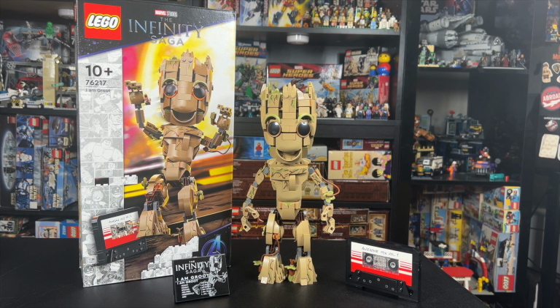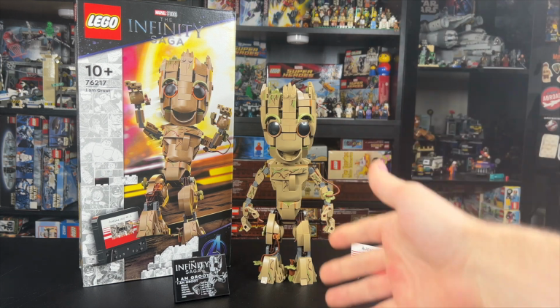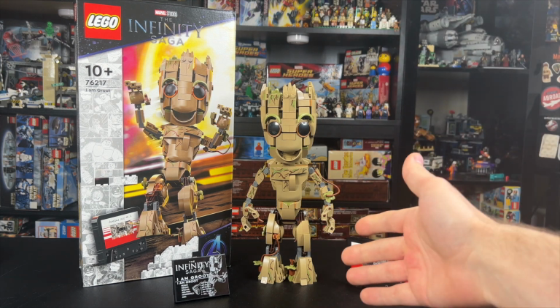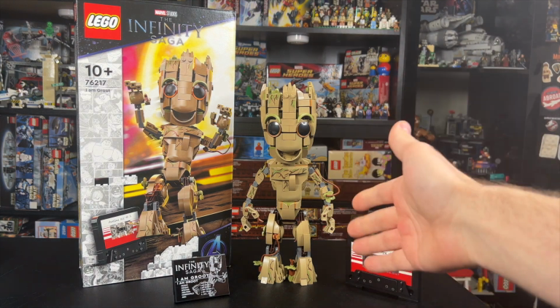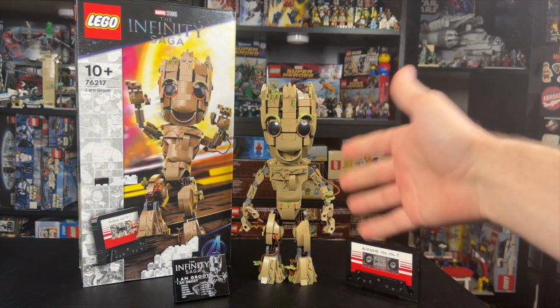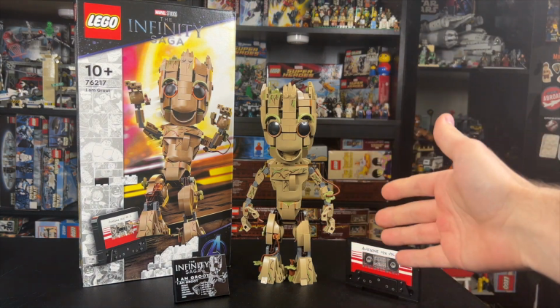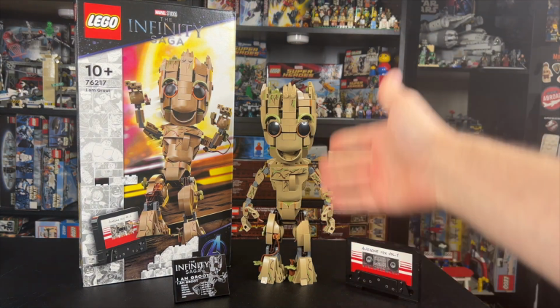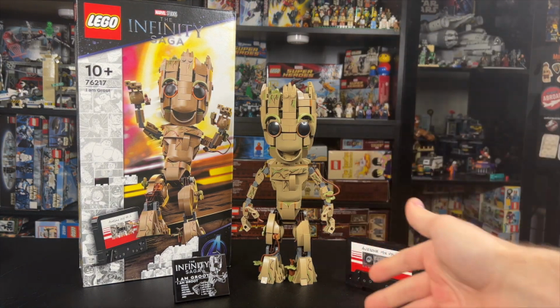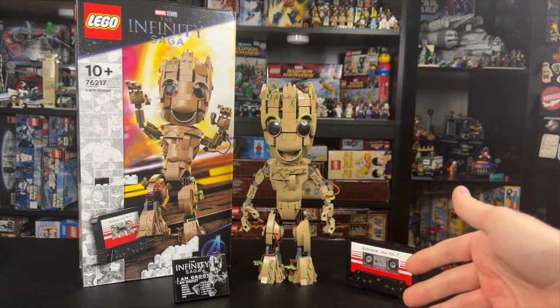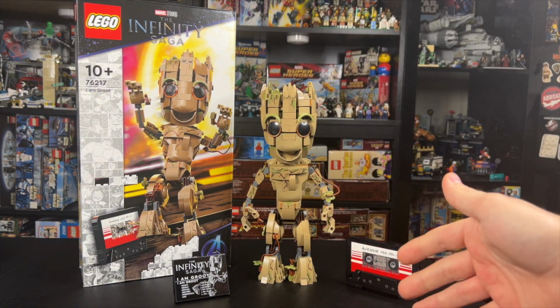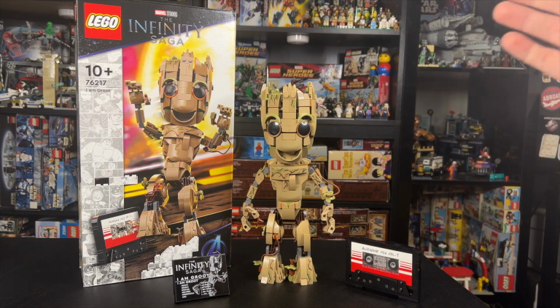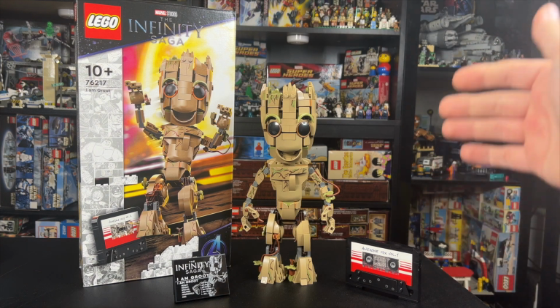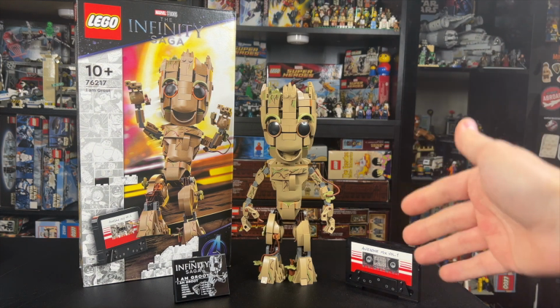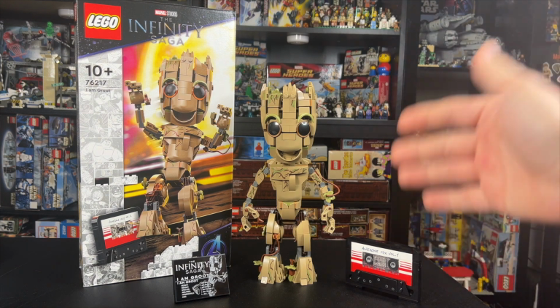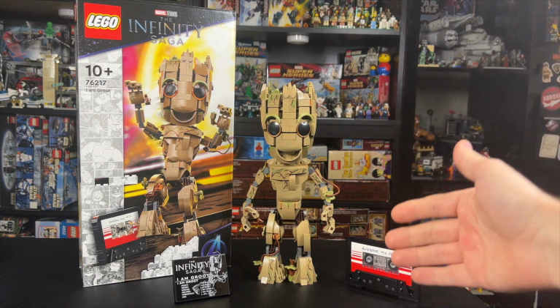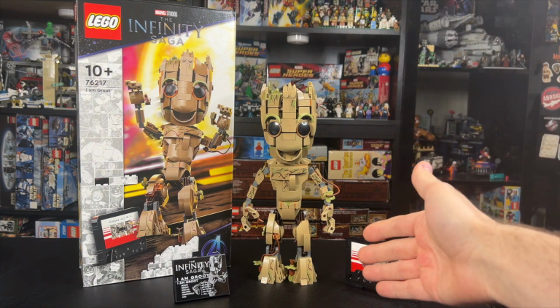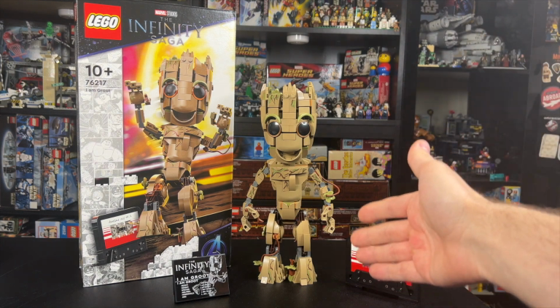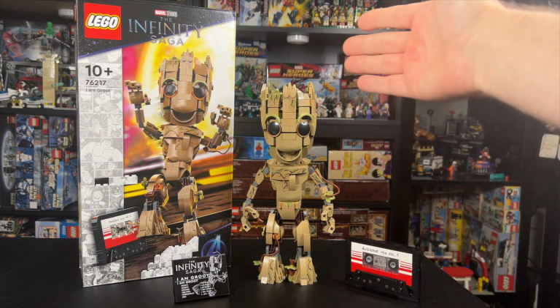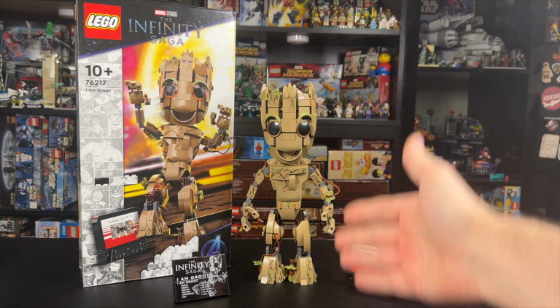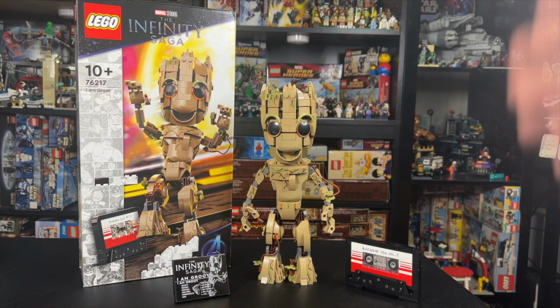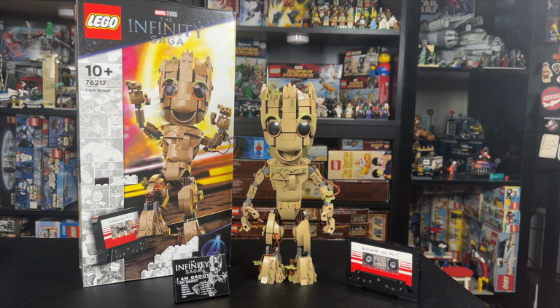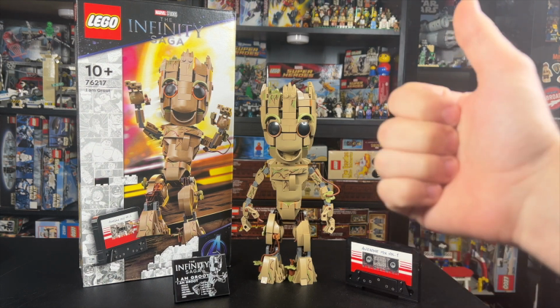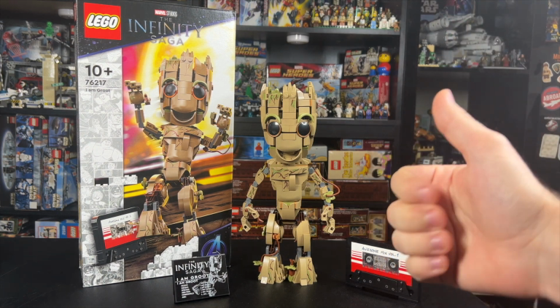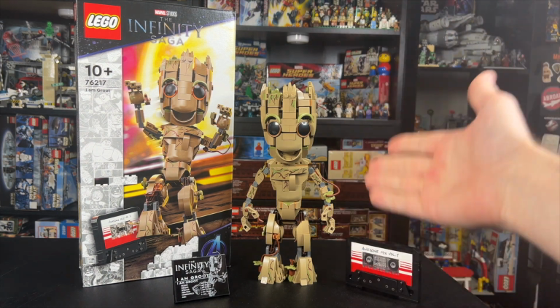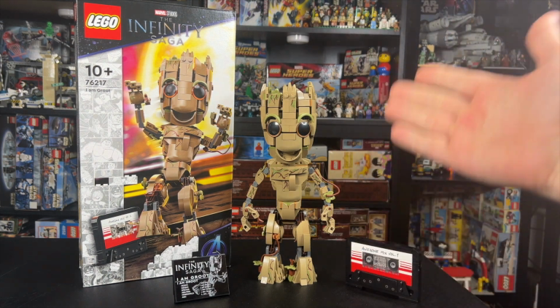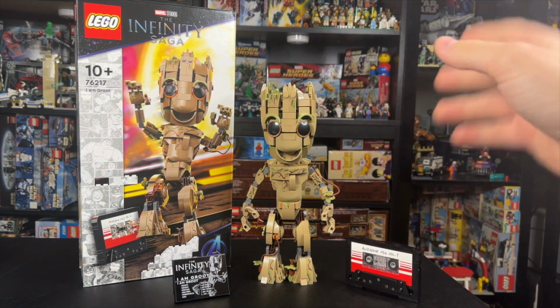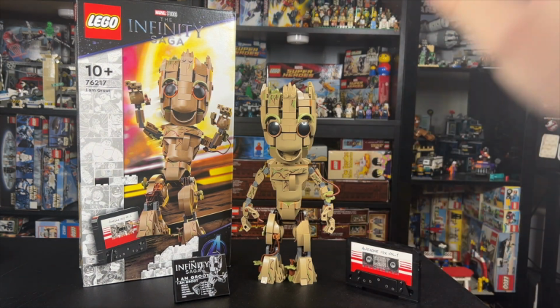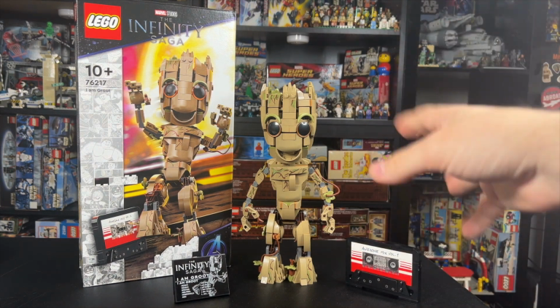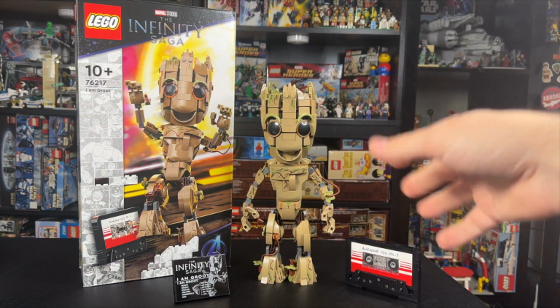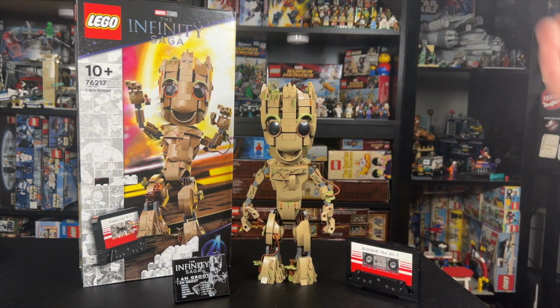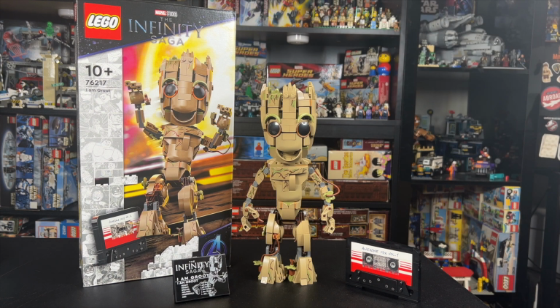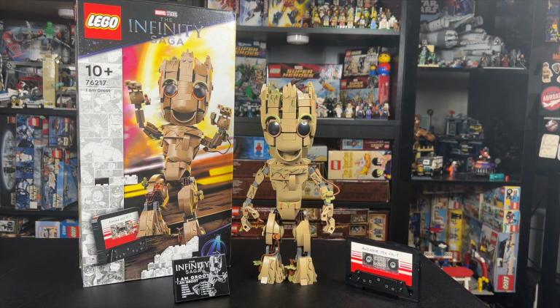This is pretty cool because Groot in the MCU, when he's in his baby form of course, is 10.25 inches tall, and that's basically exactly how tall this is. So we have the Thor hammer, and now we have Groot that is an exact scale from the movie. Pretty darn cool.